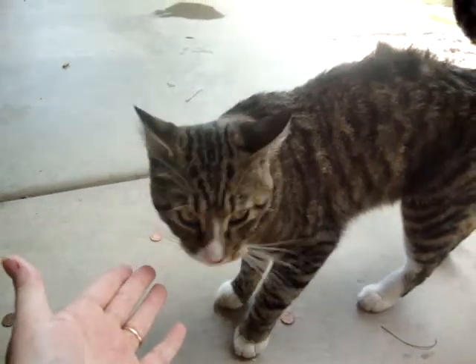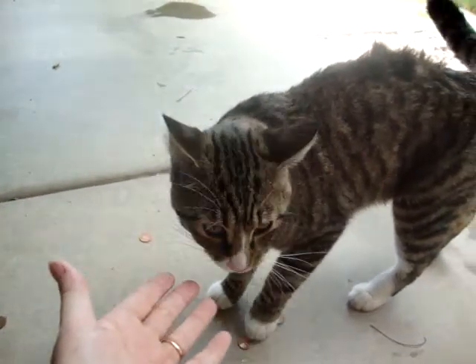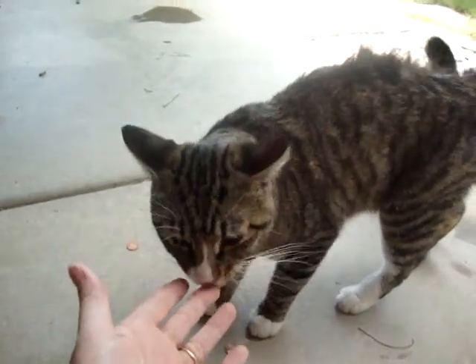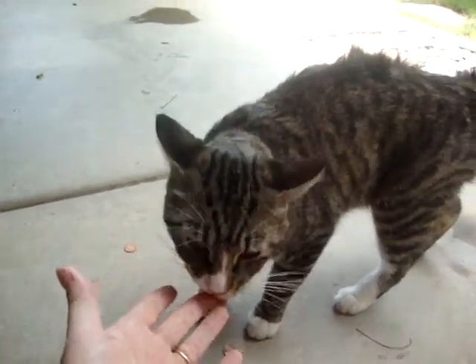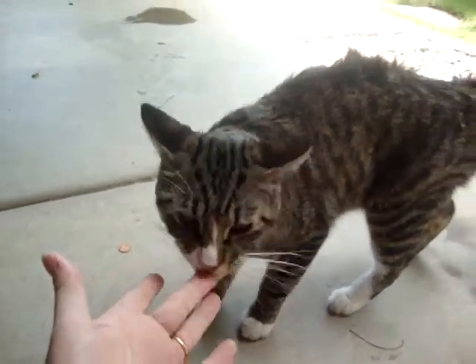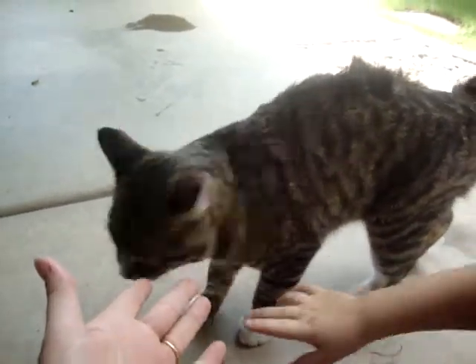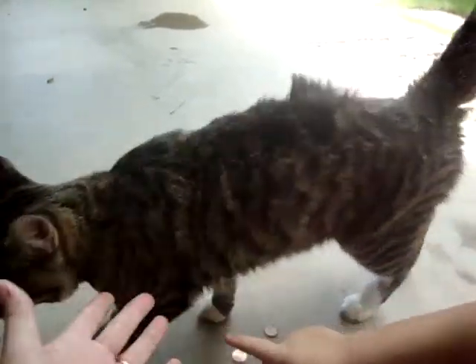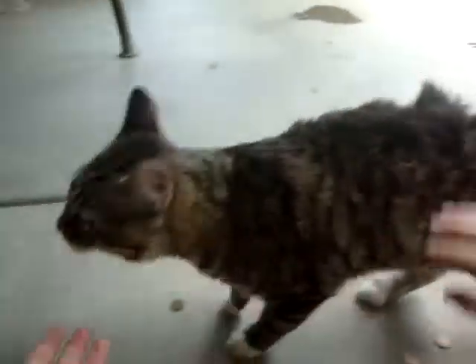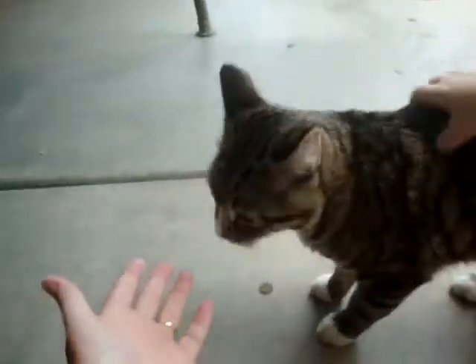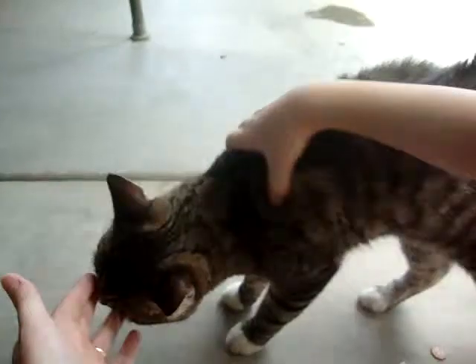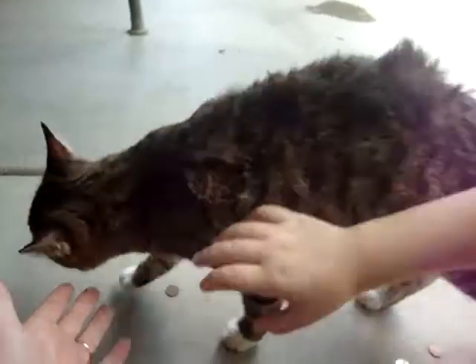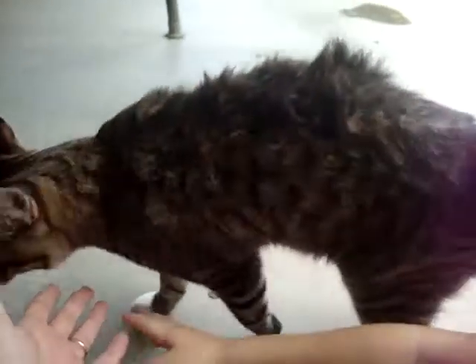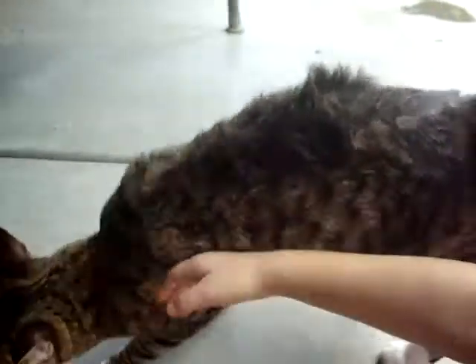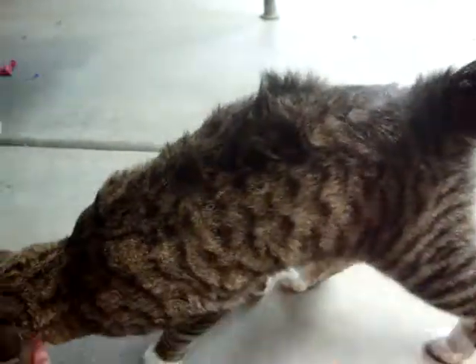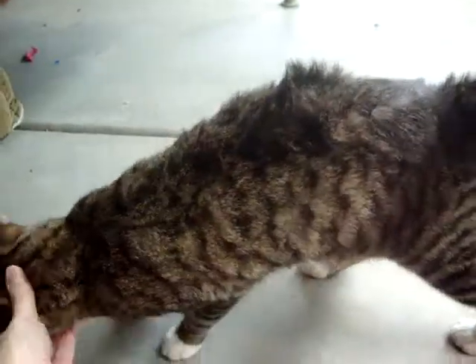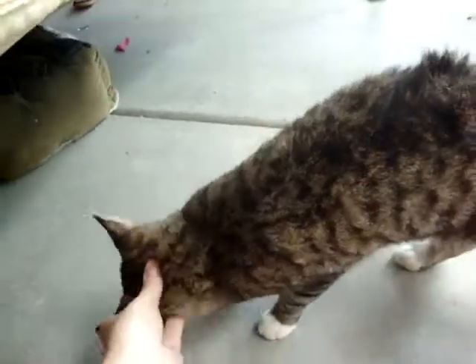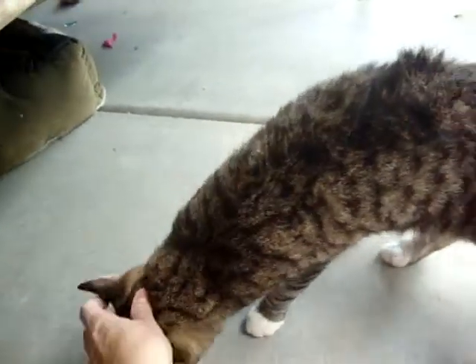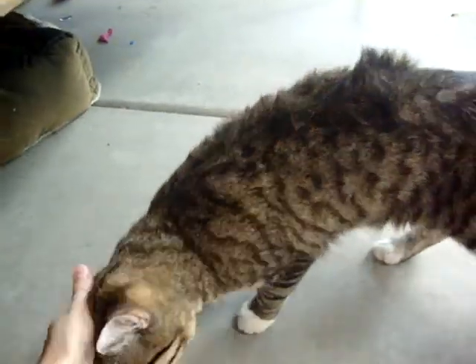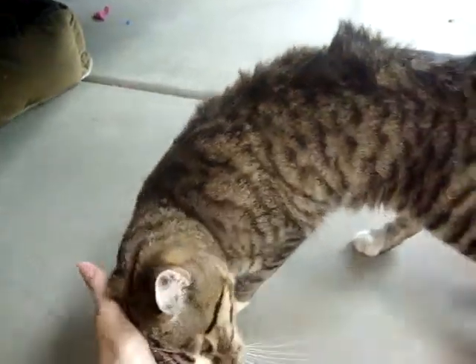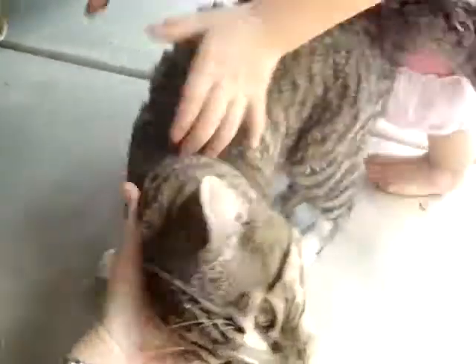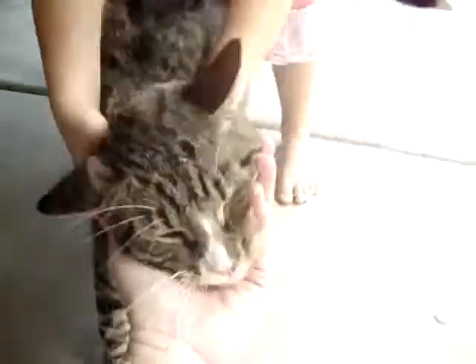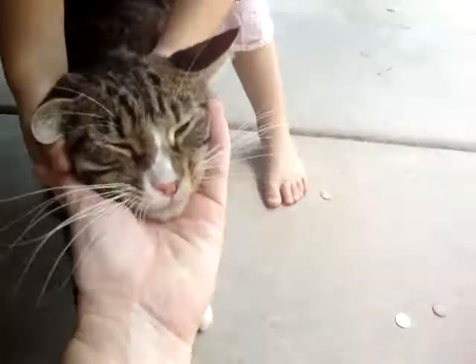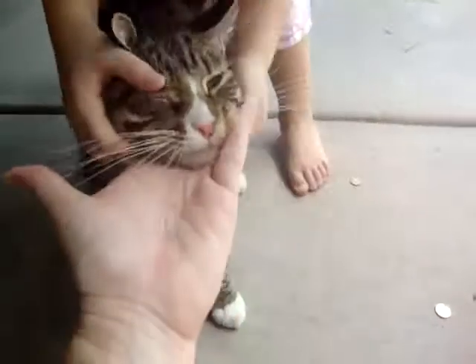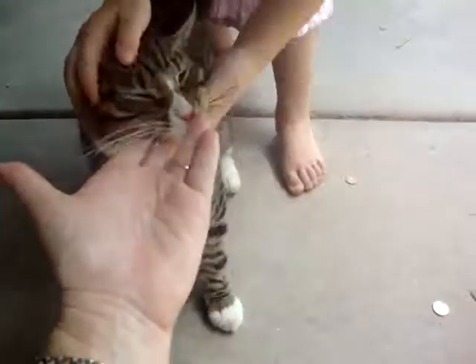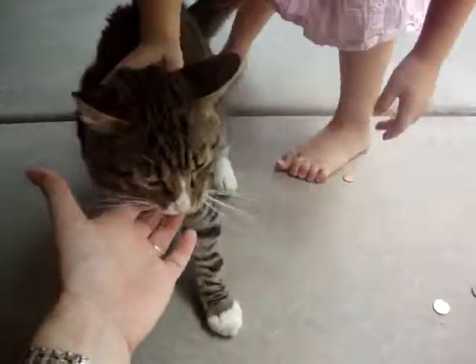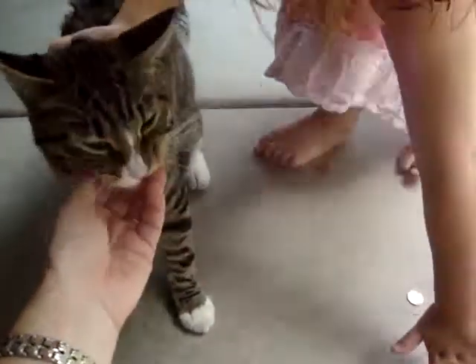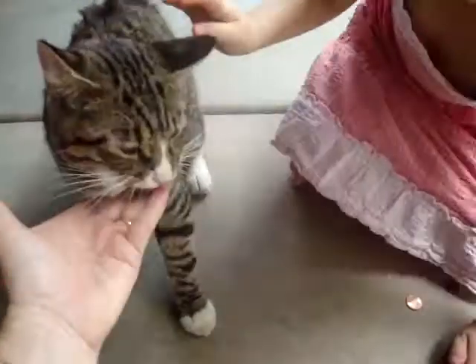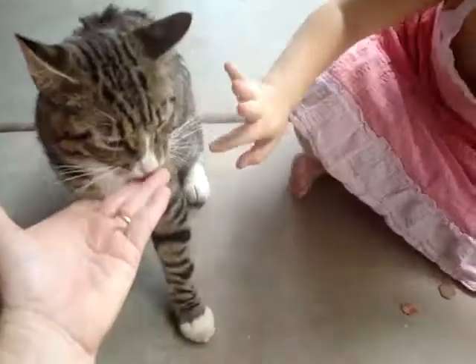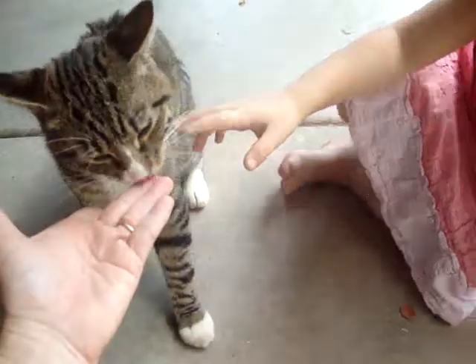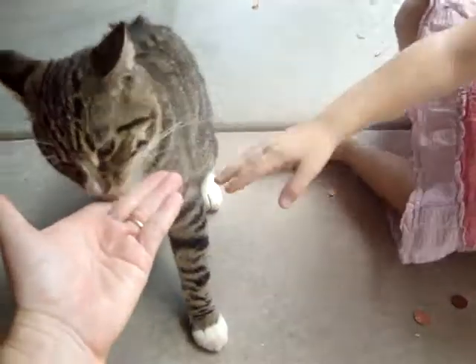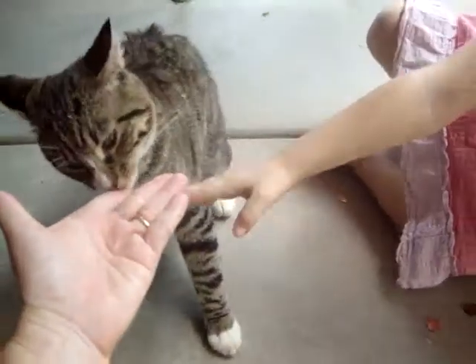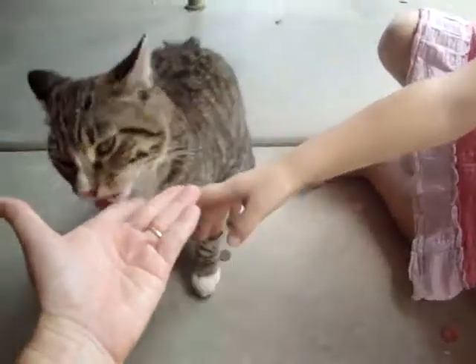He's even licking my fingers. Send me an email and we'll let him come and live with you. Say hi Stripes. Hi kitty kitty kitty. He's just a little lover.